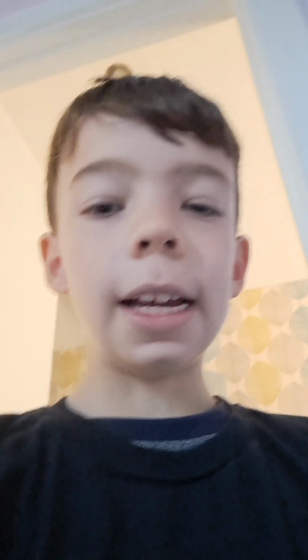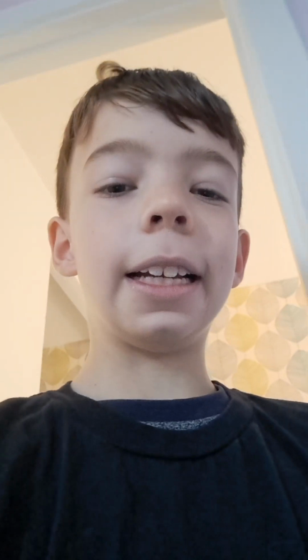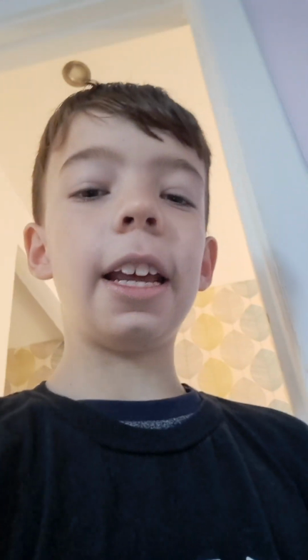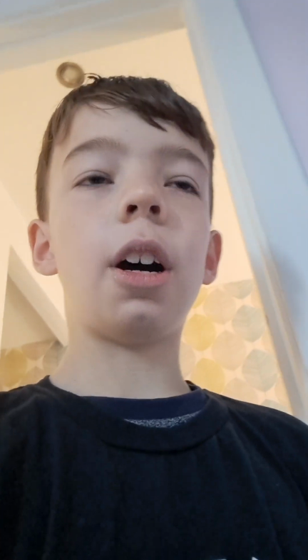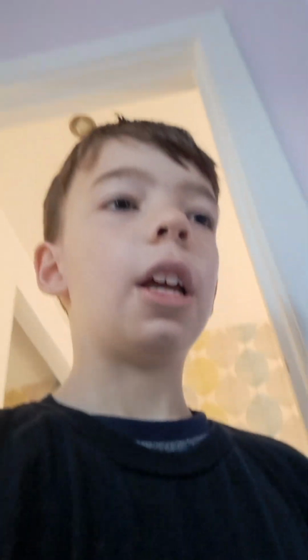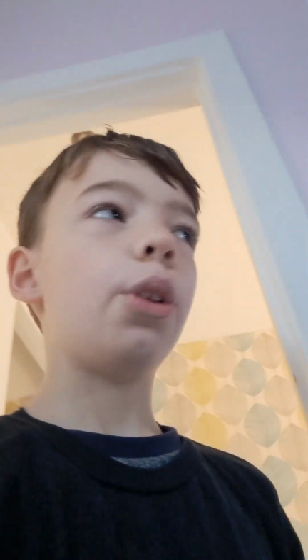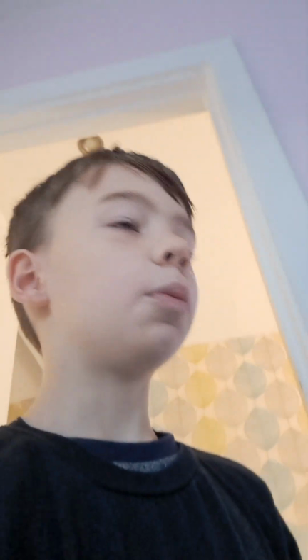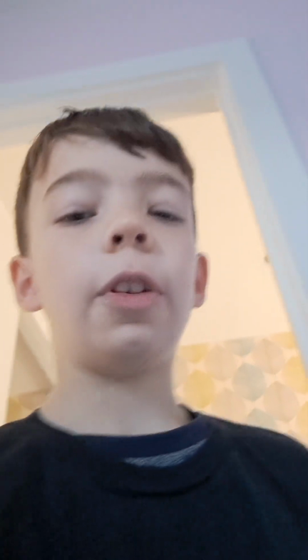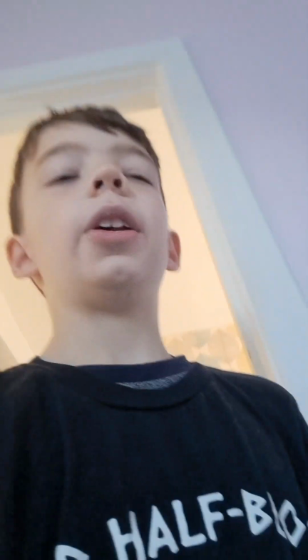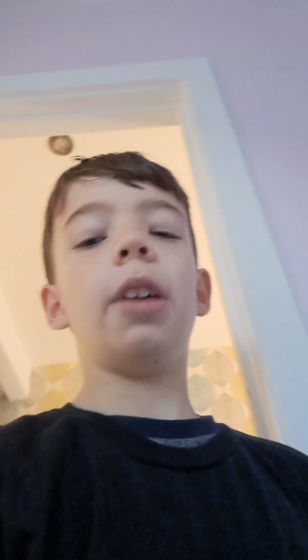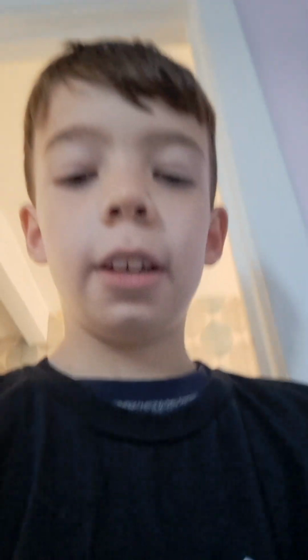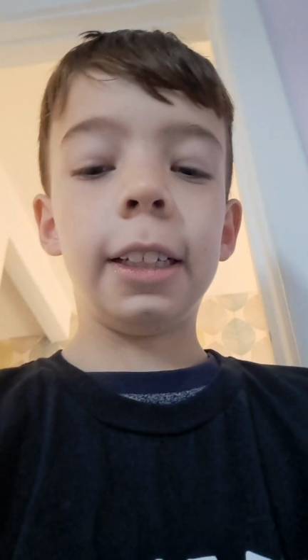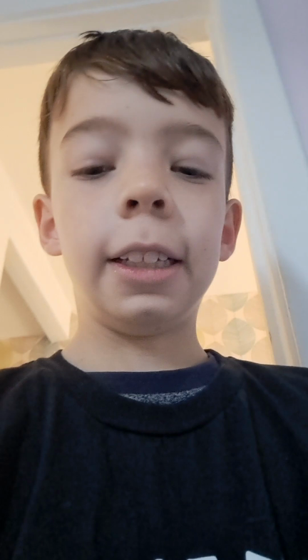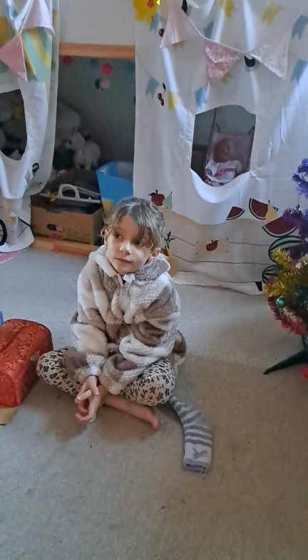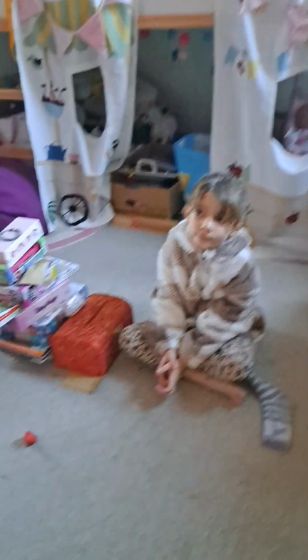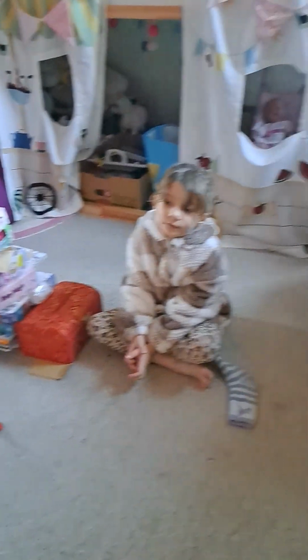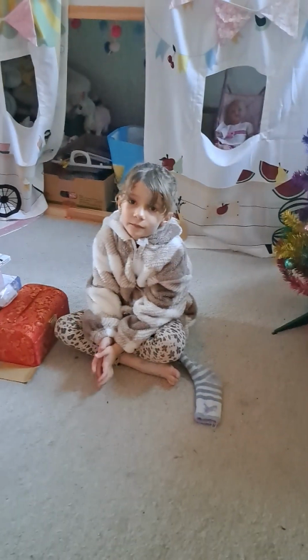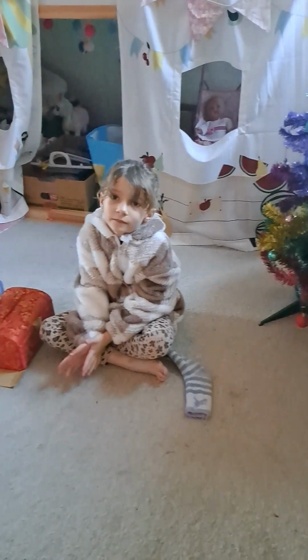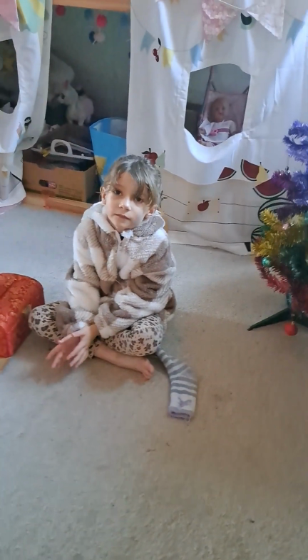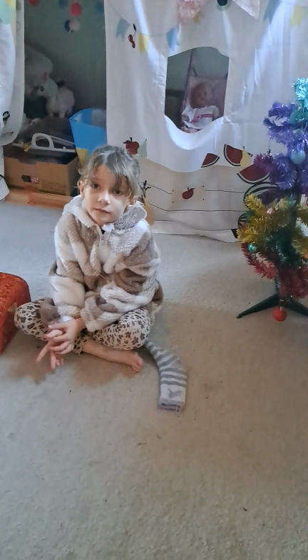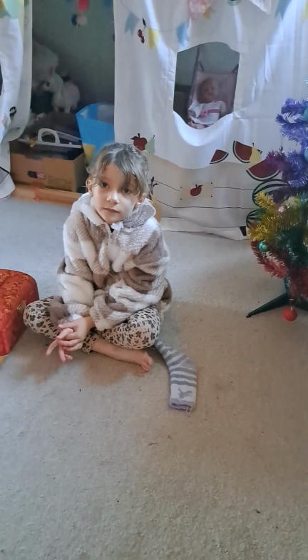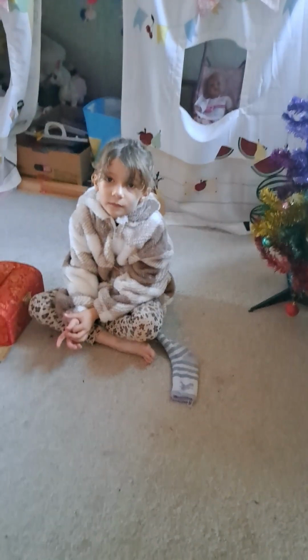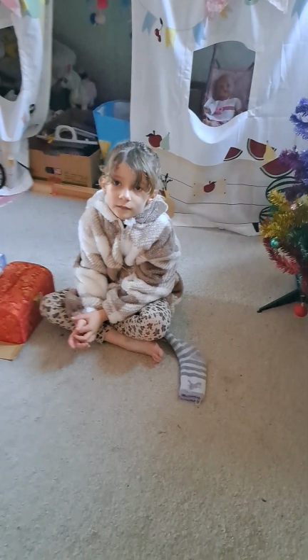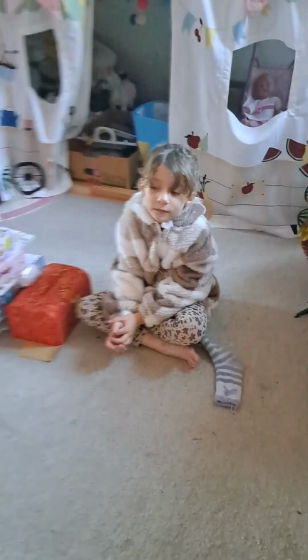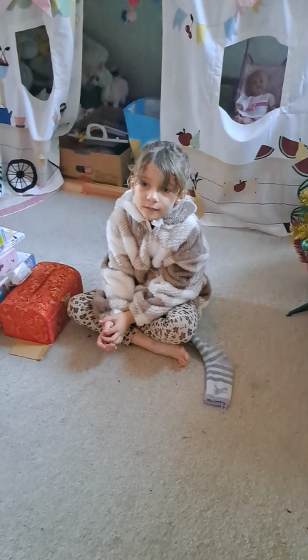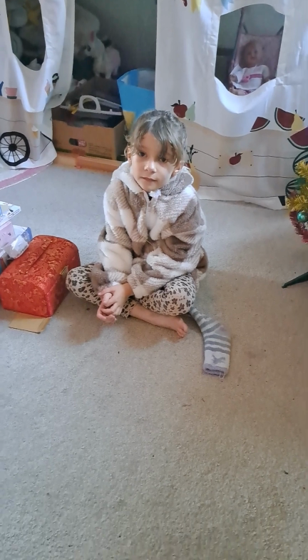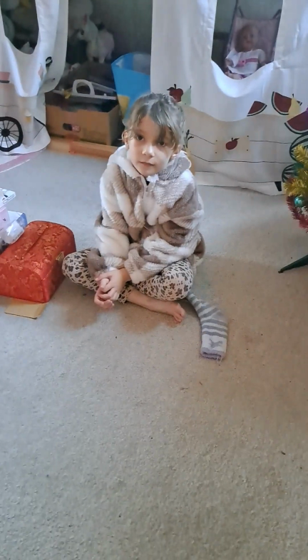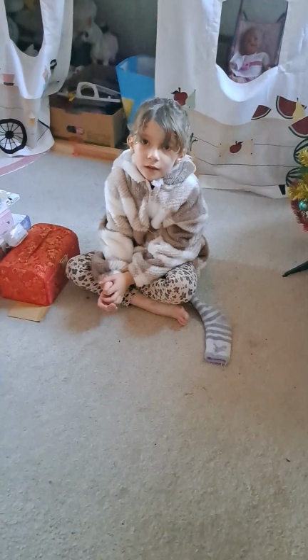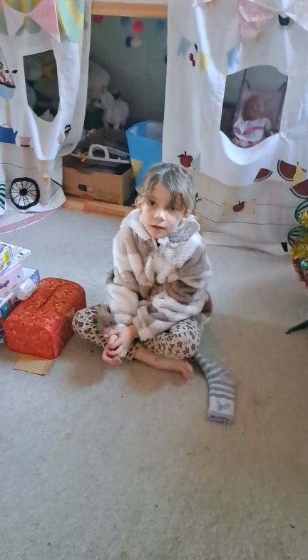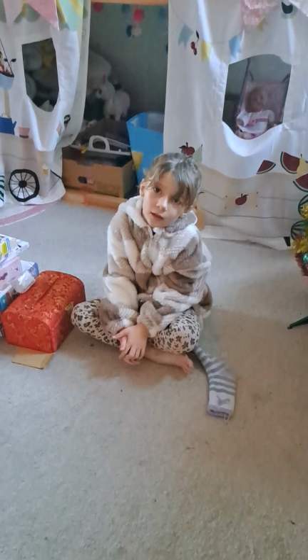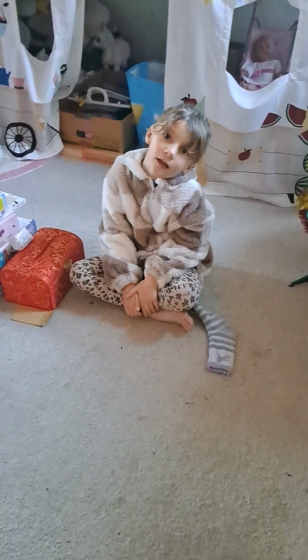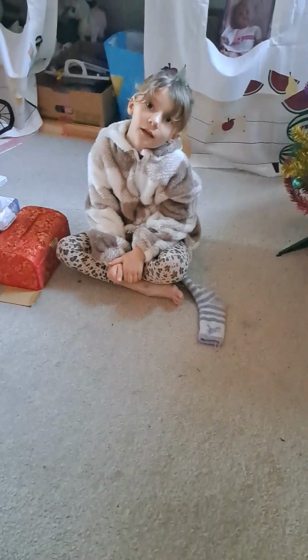Hi guys, today we are doing an unboxing video, but it's not me, it's Kate. She used some of her best Christmas presents that she got and told me where she got them and what they are. So, over to Kate.